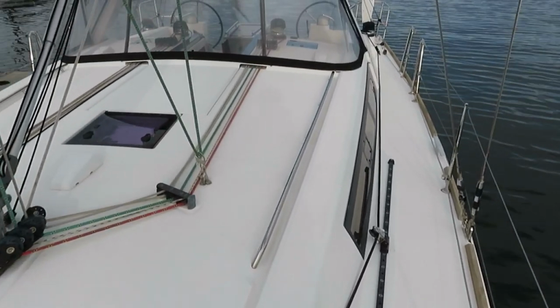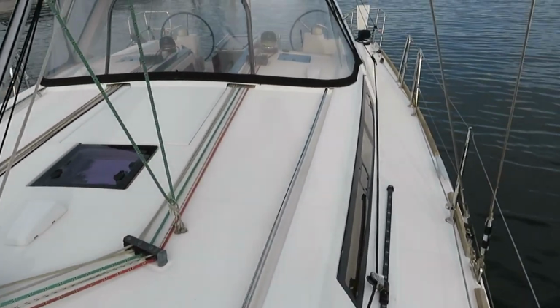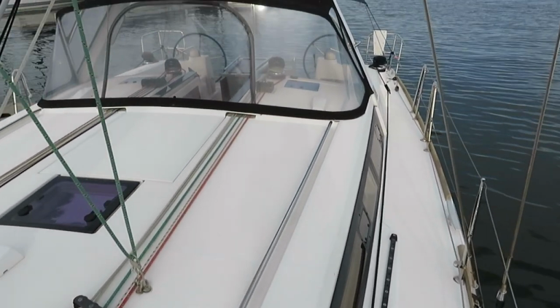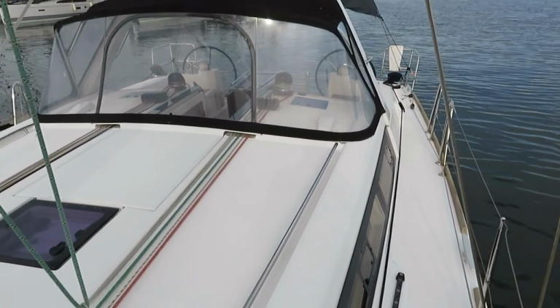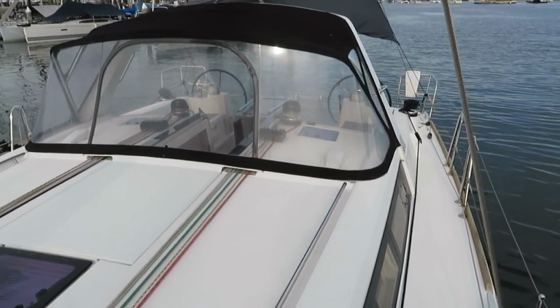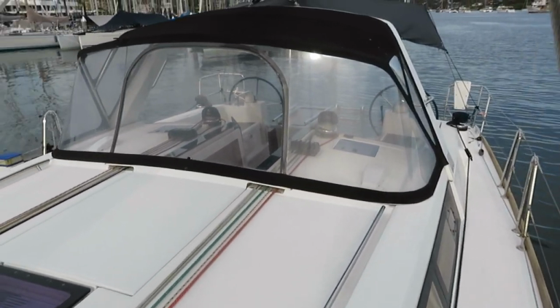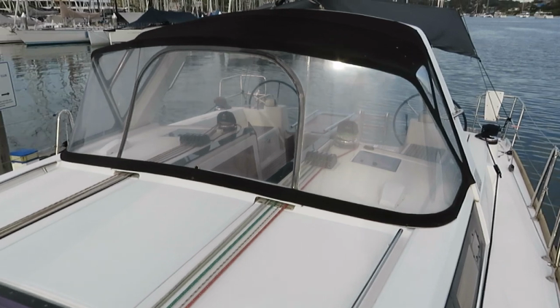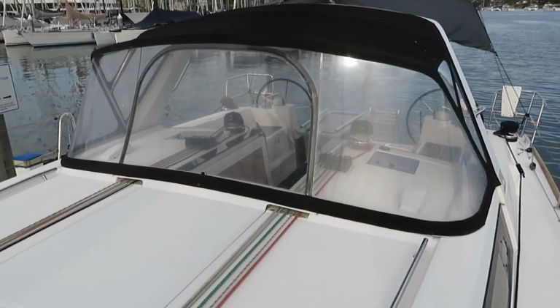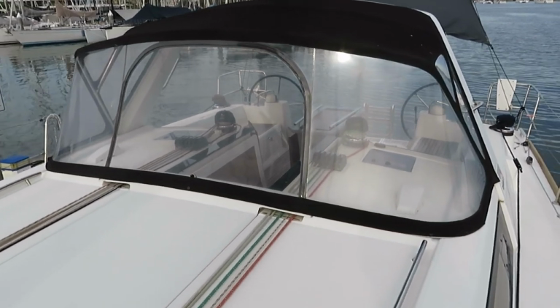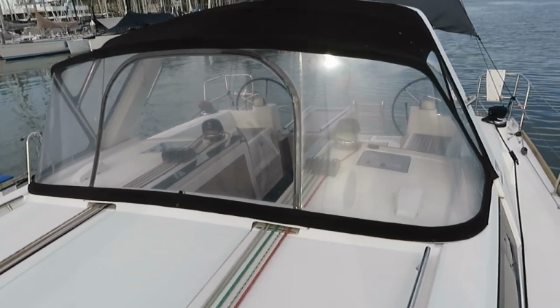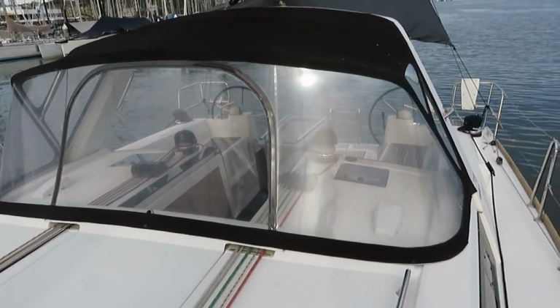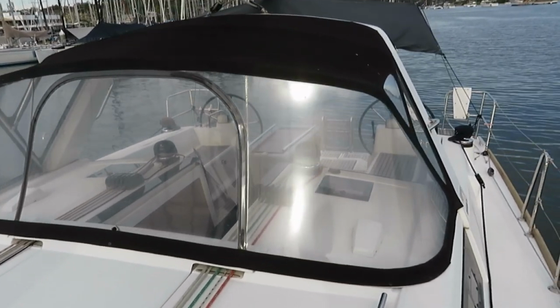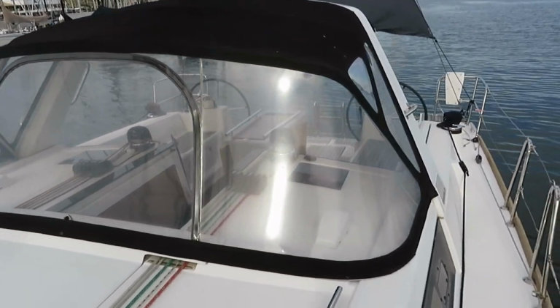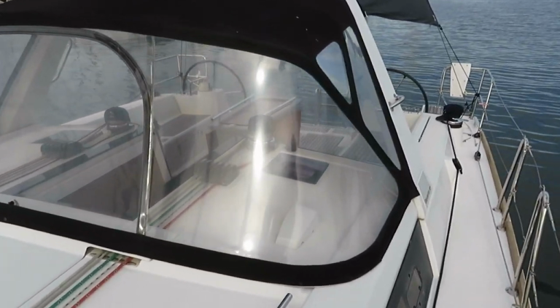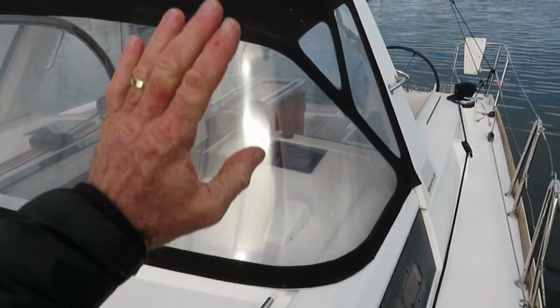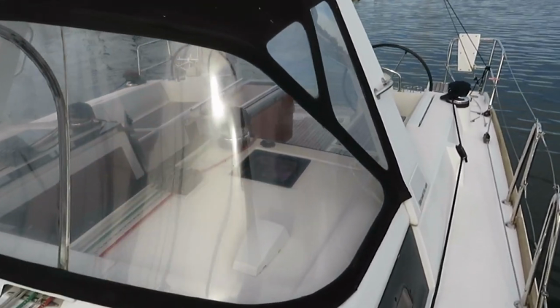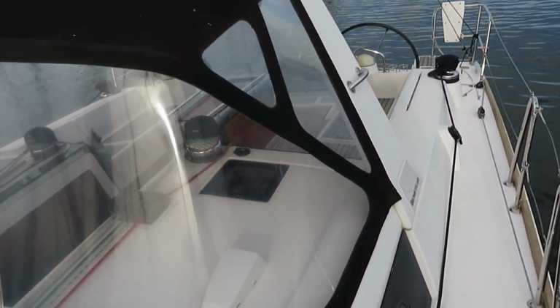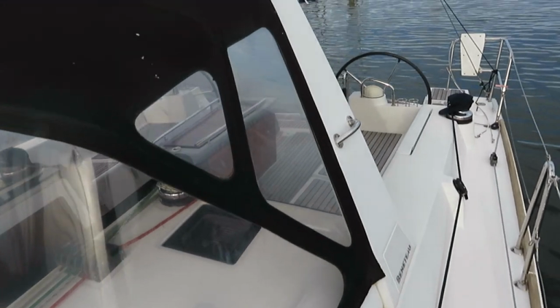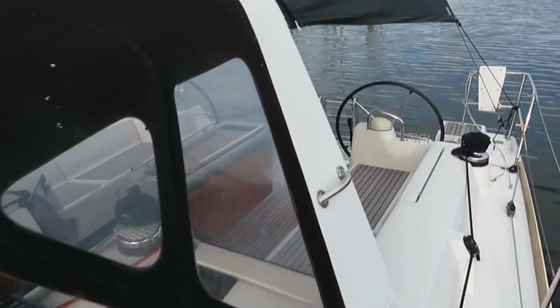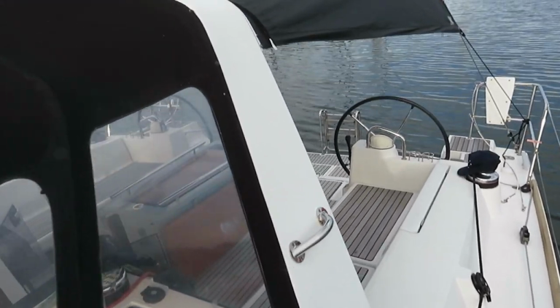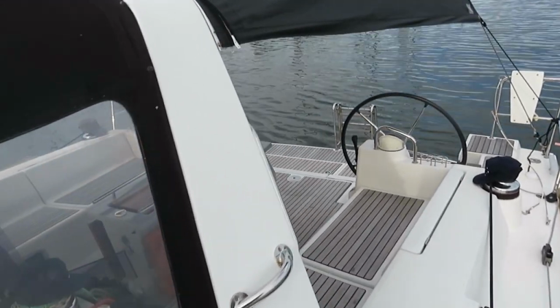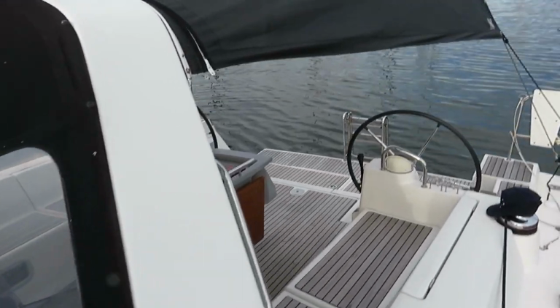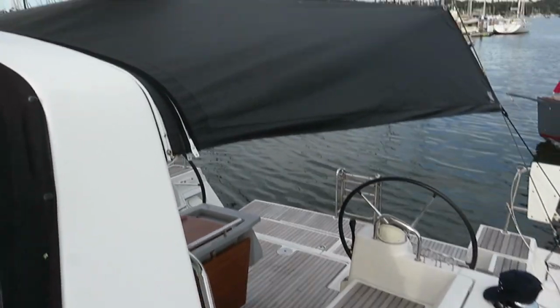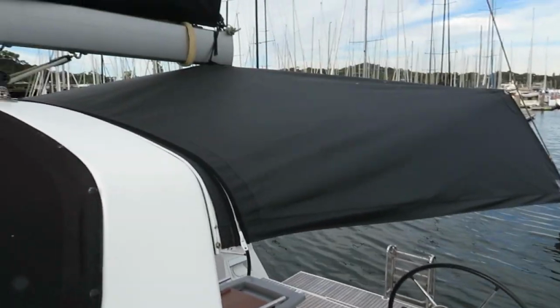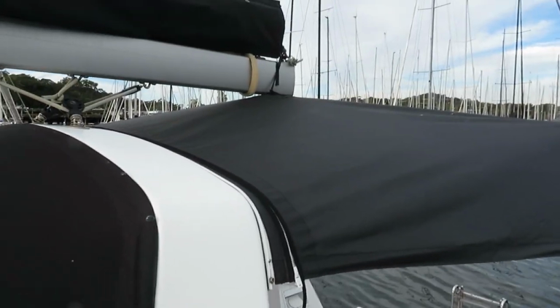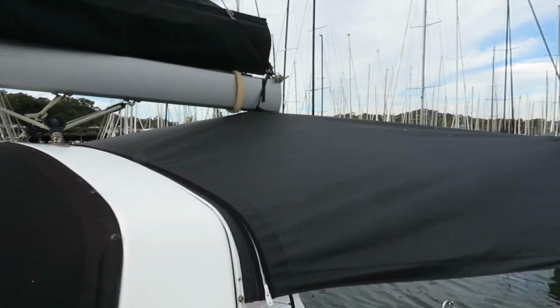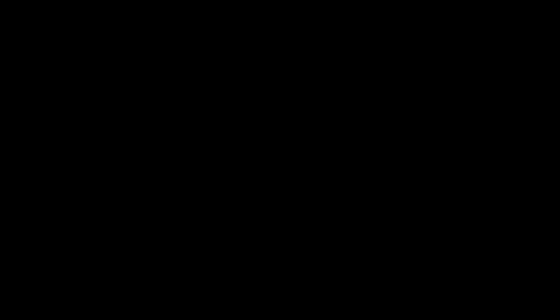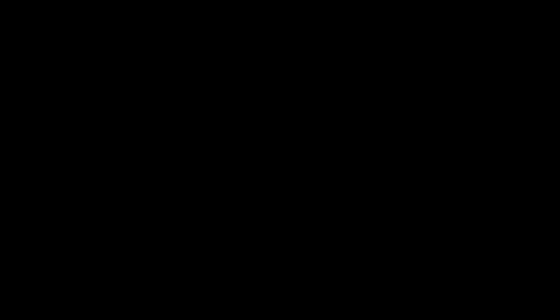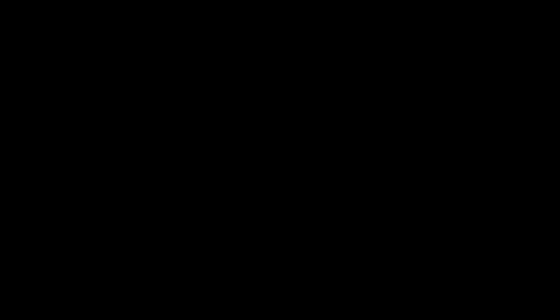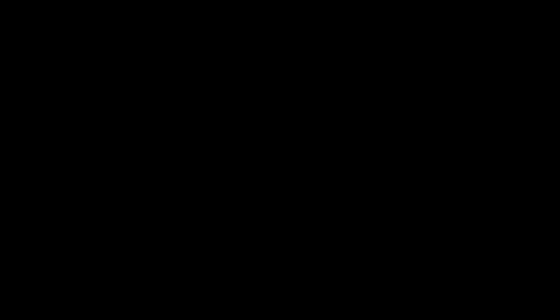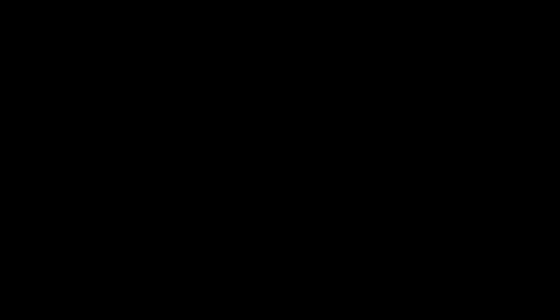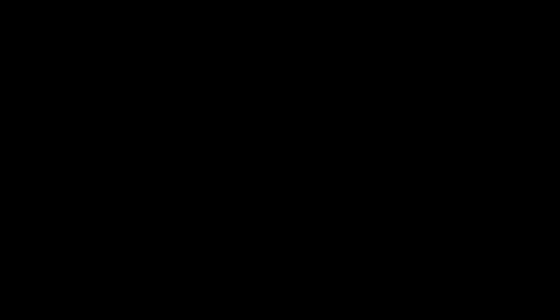You can see the spray dodger connects to the Targa arch, giving the cockpit really good protection. And then you've got a shade cover that goes from the Targa back to the backstays.